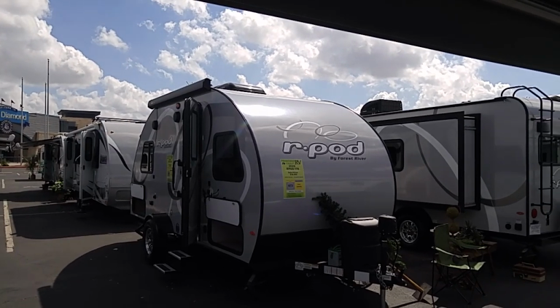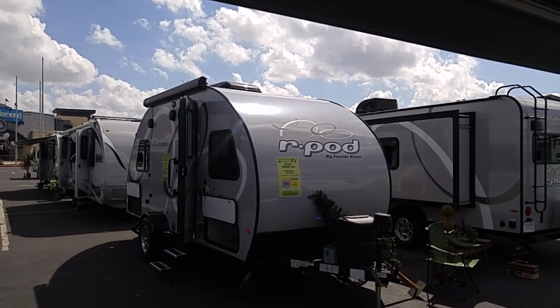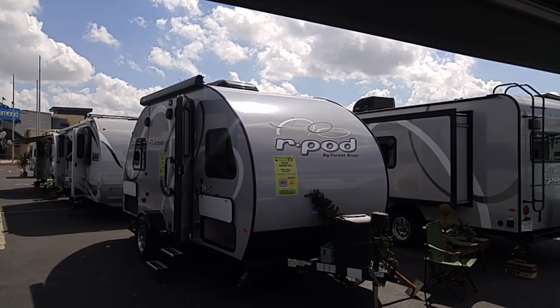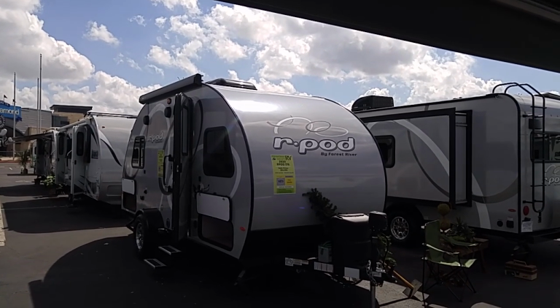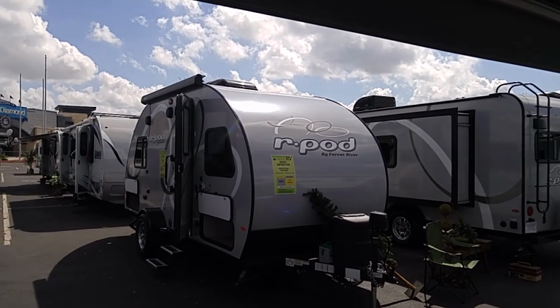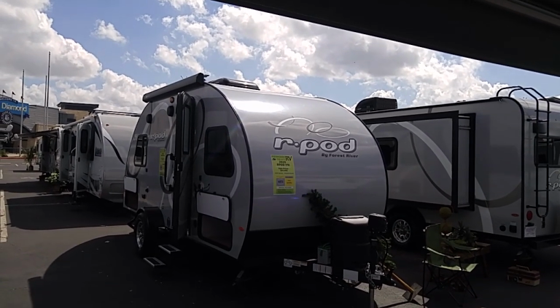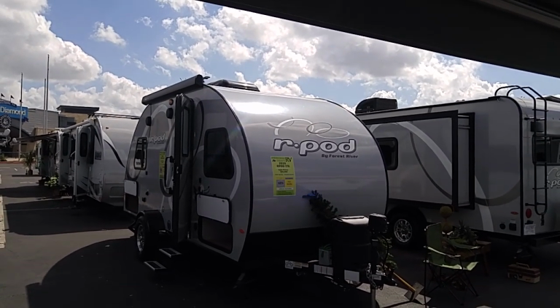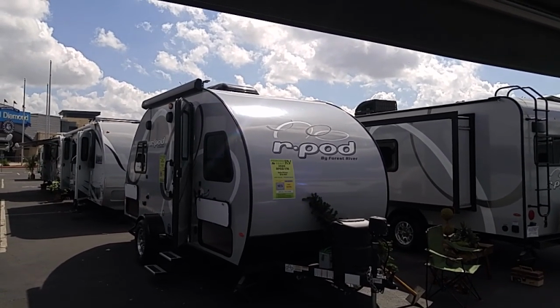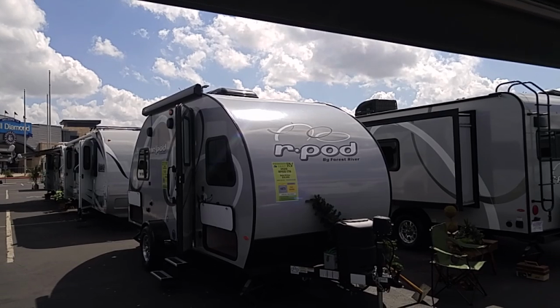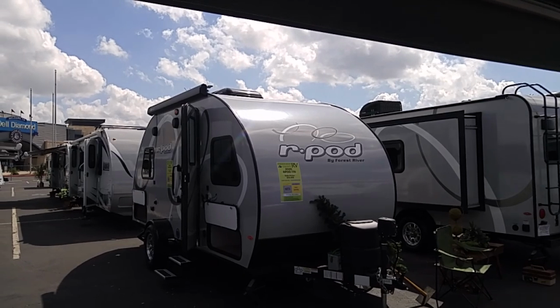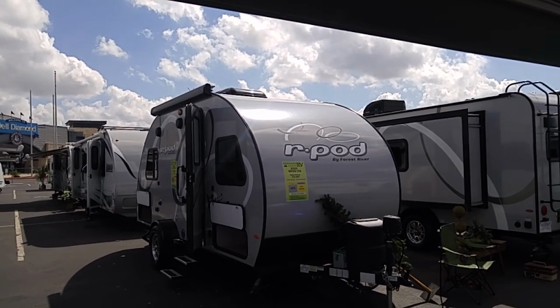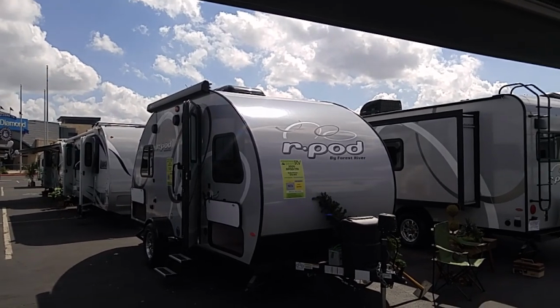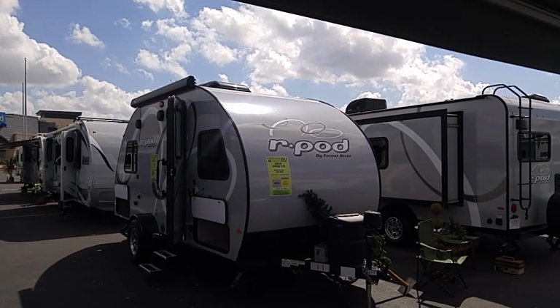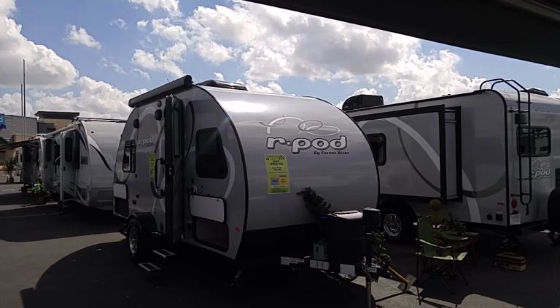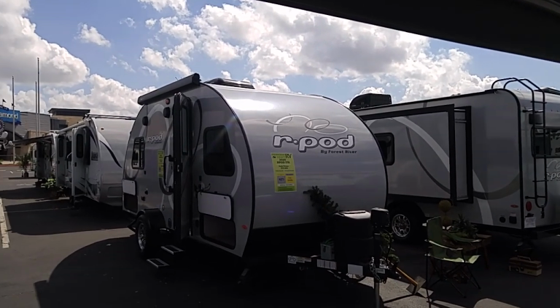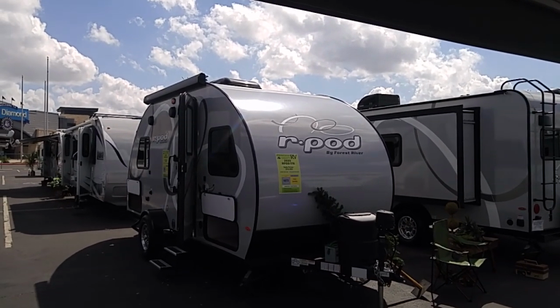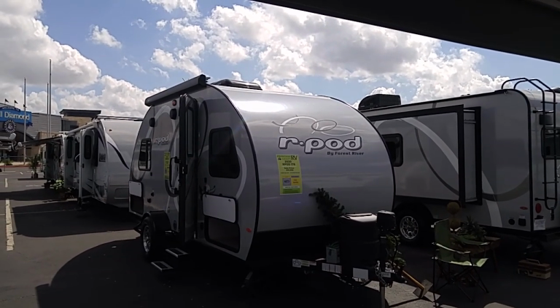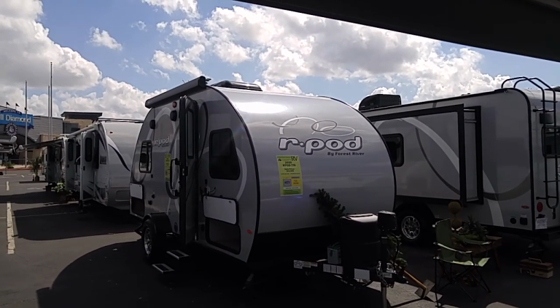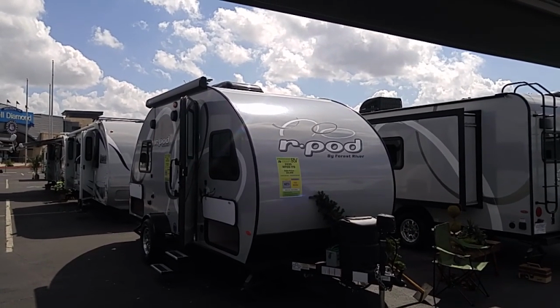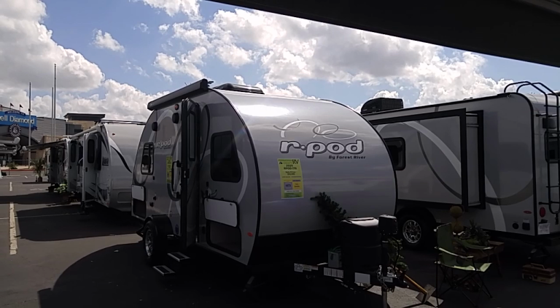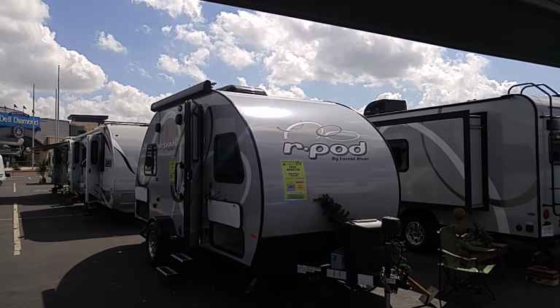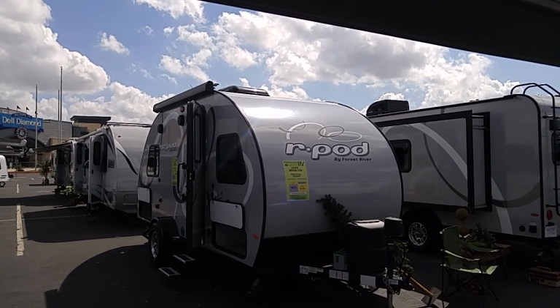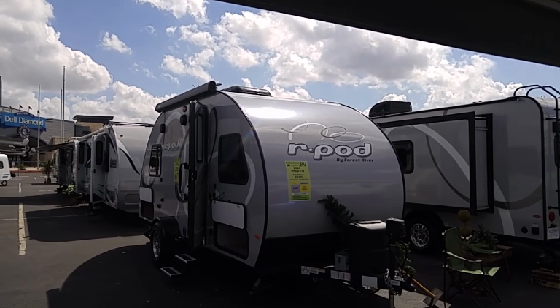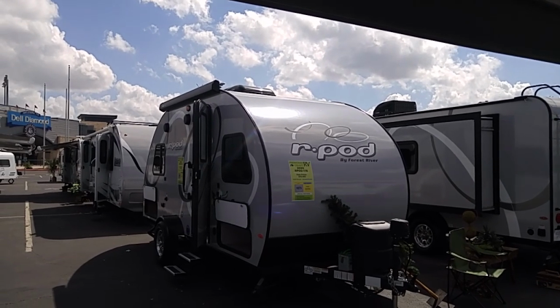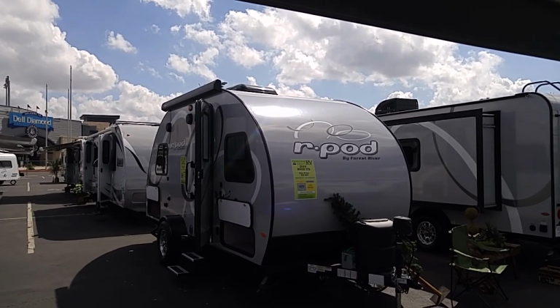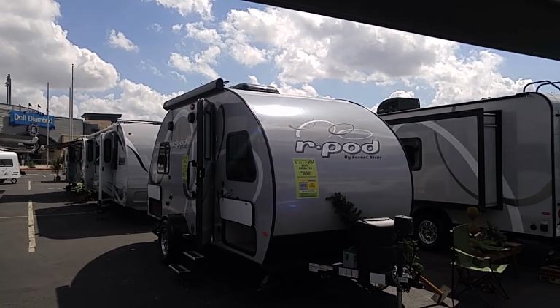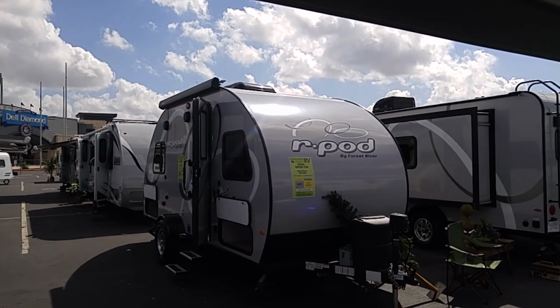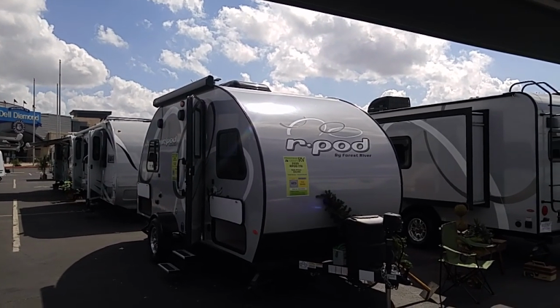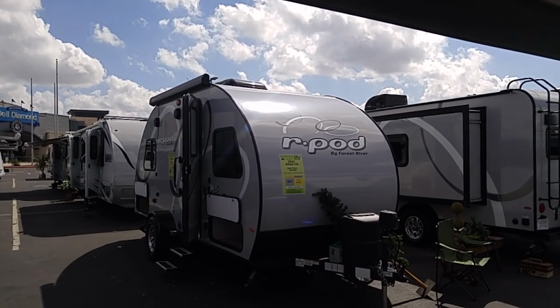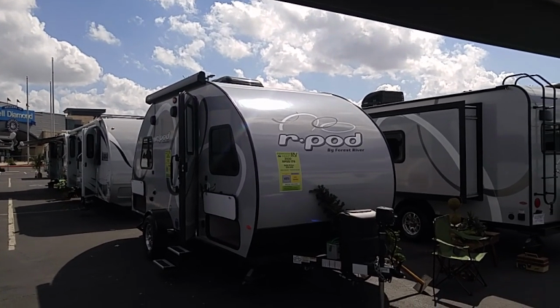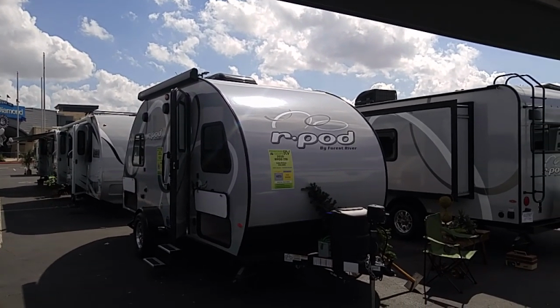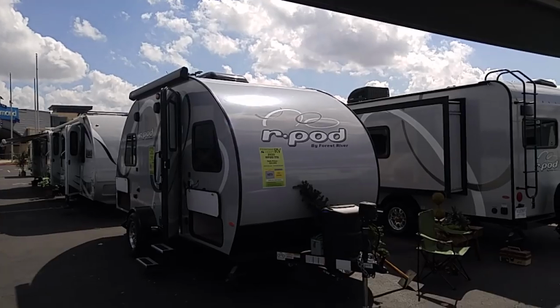That's an R-Pod by Forest River. It's sold by Princess Craft RV in Round Rock, Texas. That's an R-Pod 178, and the sale price is $18,995. That's a very popular unit. The R-Pod is very popular.